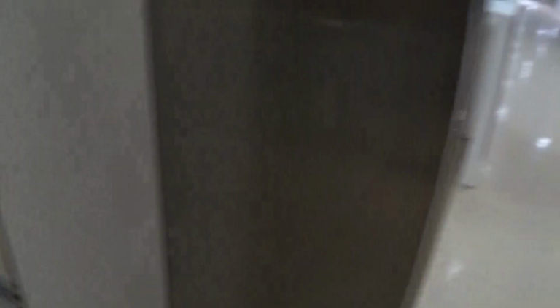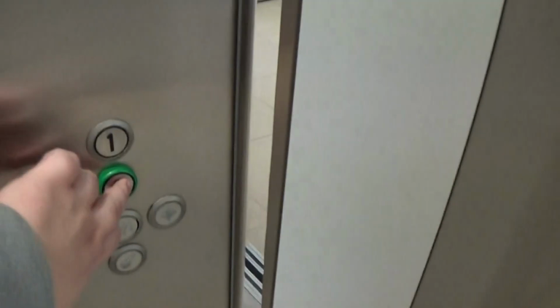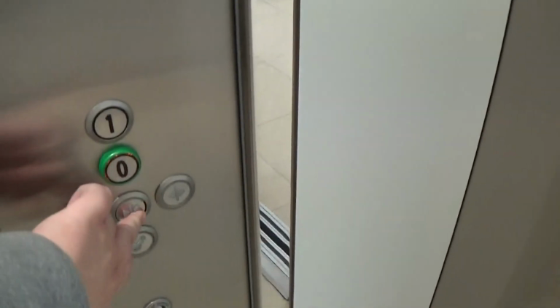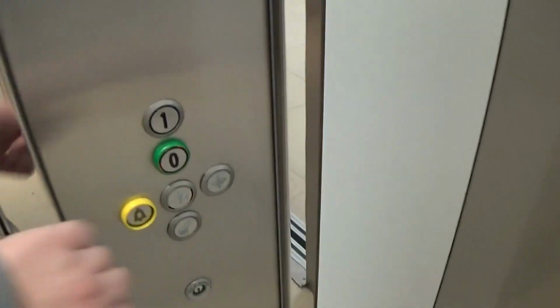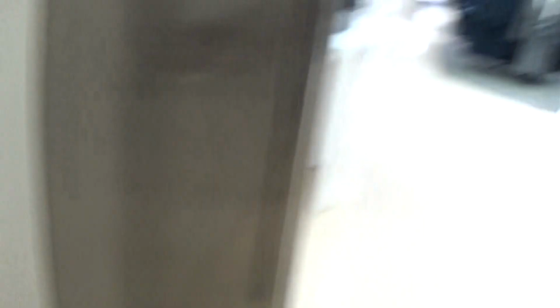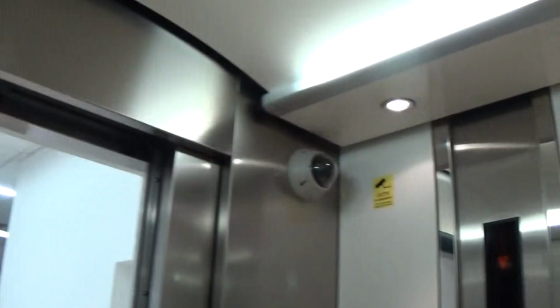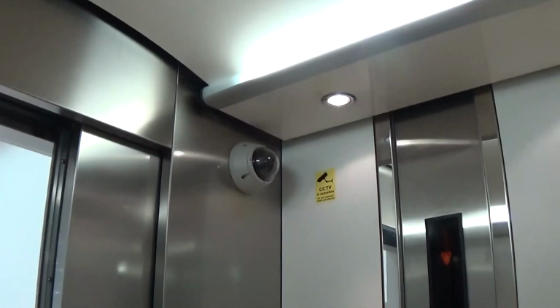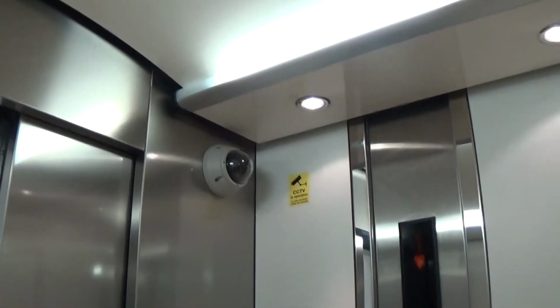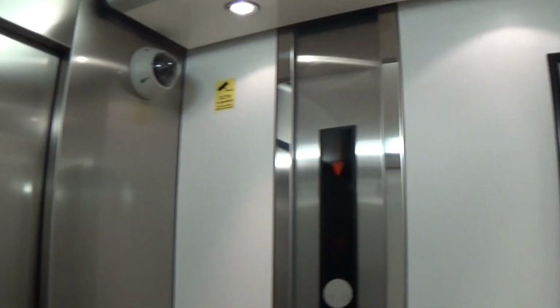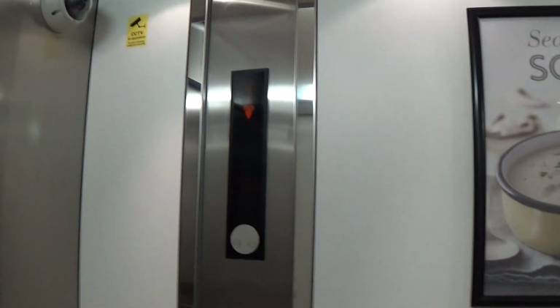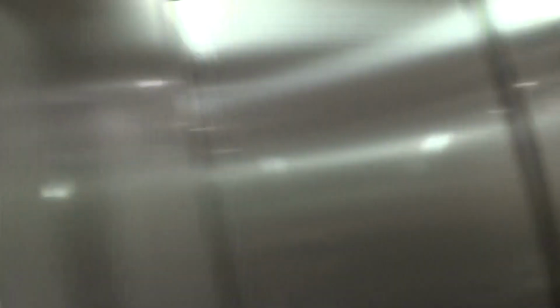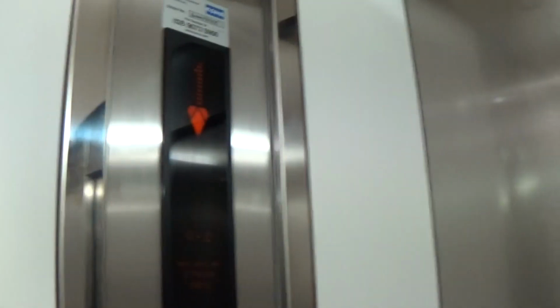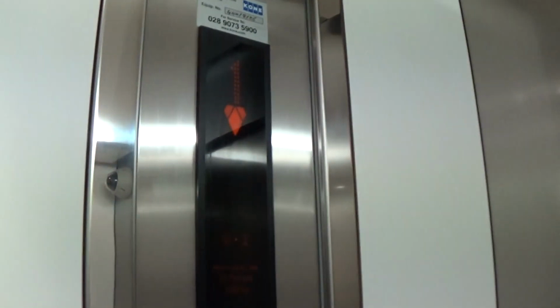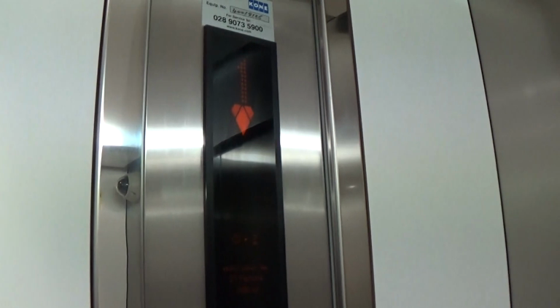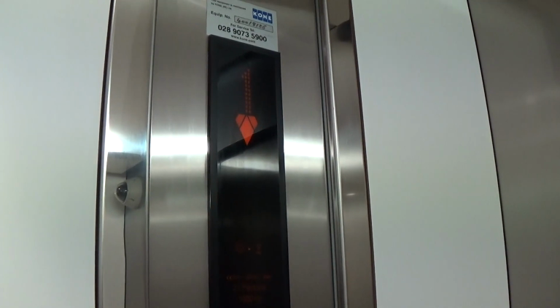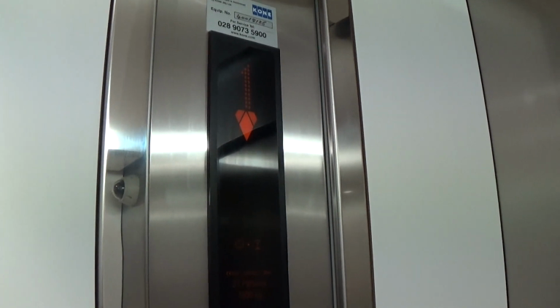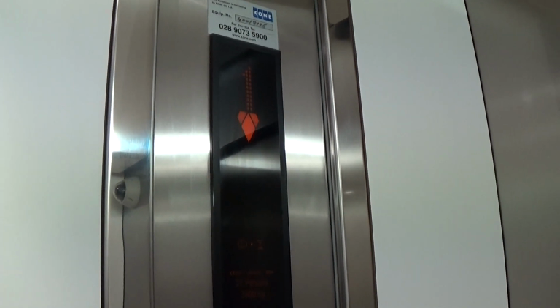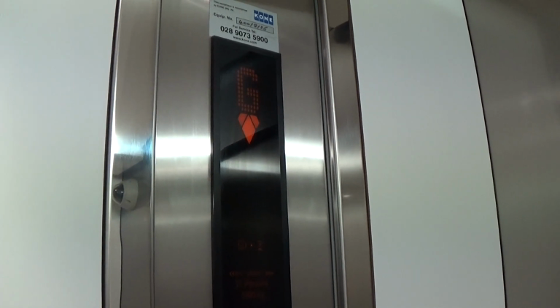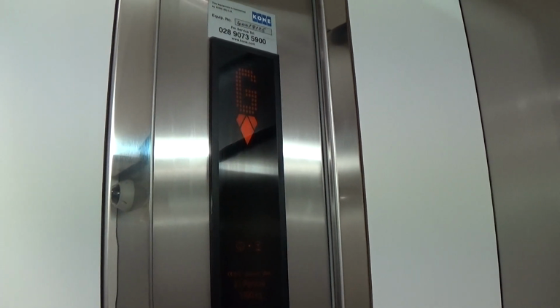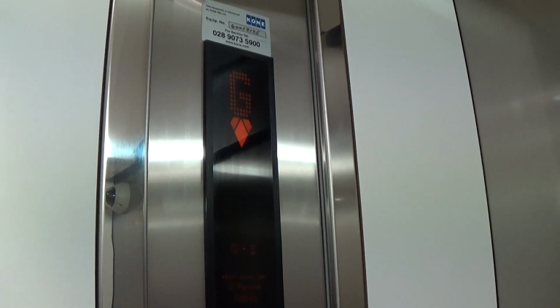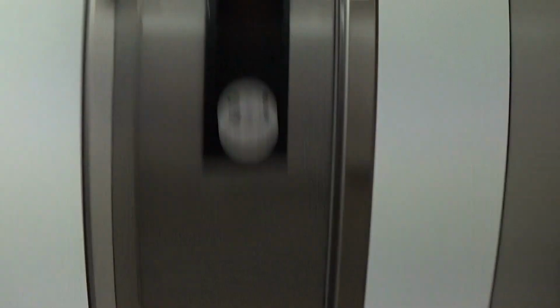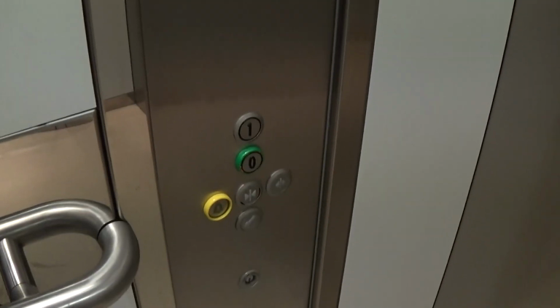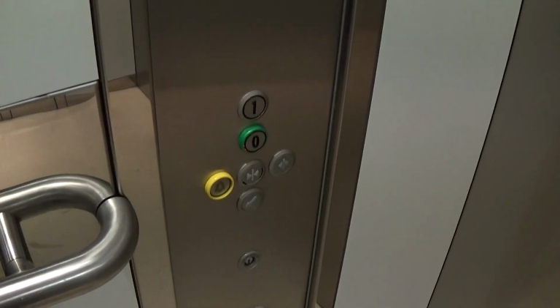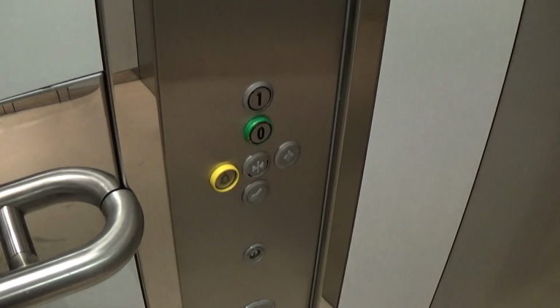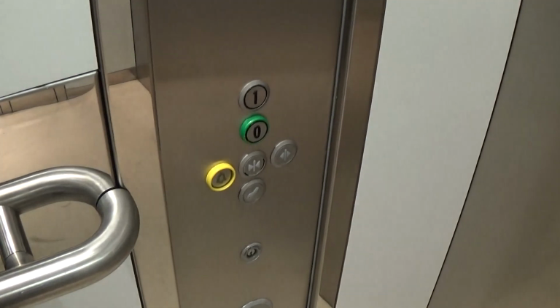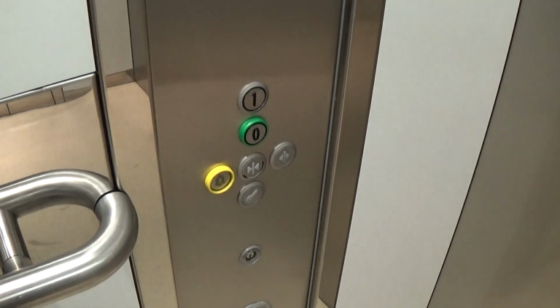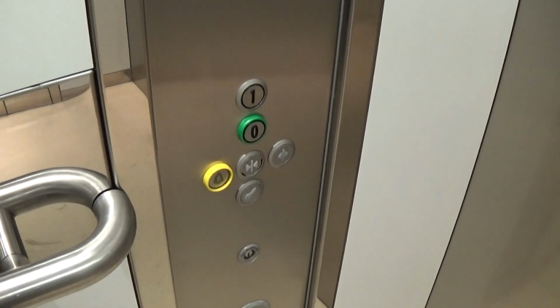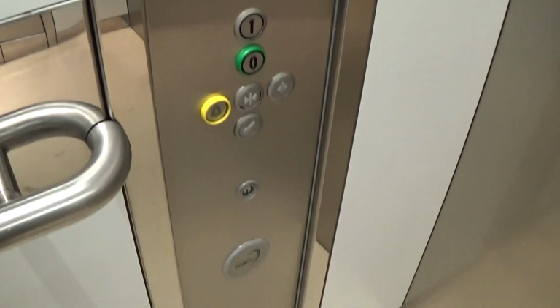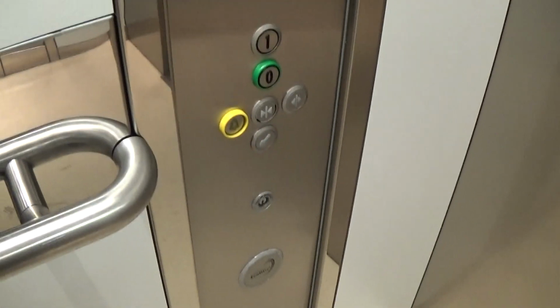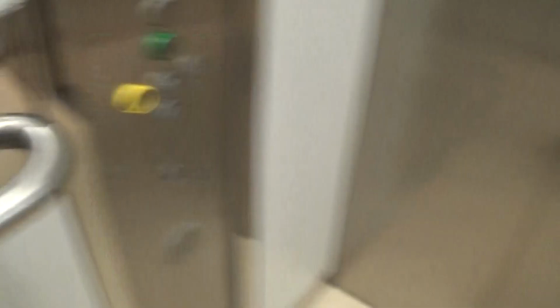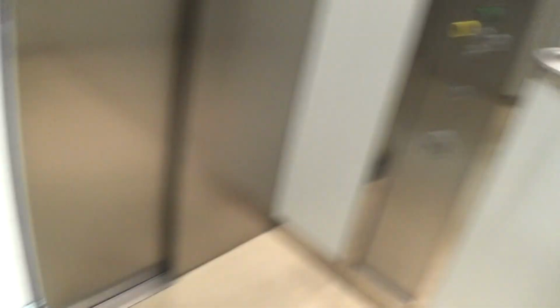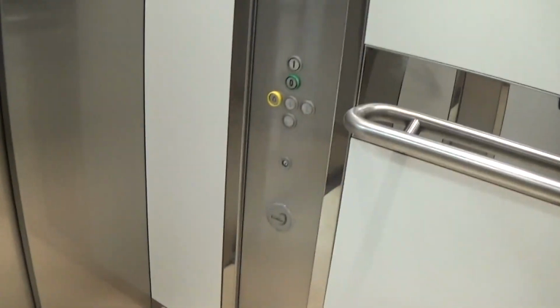Let's go back down to zero. Do my cab view. Mr. Security Camera. It's got two floor indicators. 1600 kilos, 21 persons. Built in 2004. These are the fixtures. Here we are back down at zero. Fixtures. Cone Eco Disc logo.